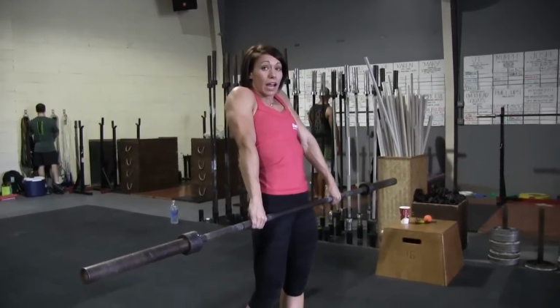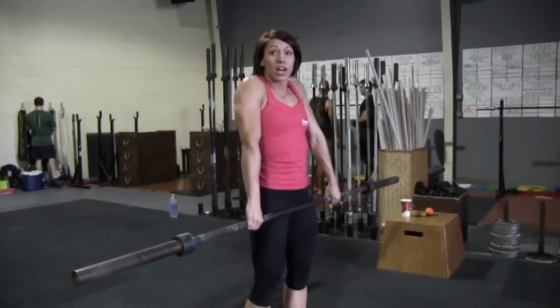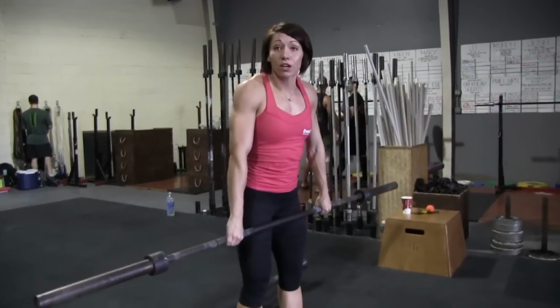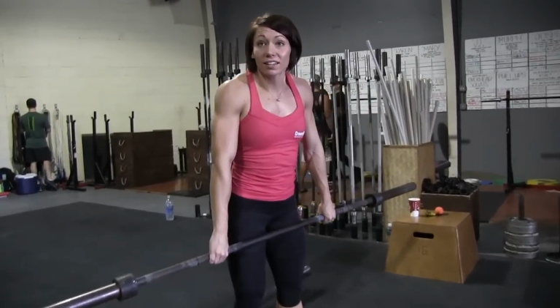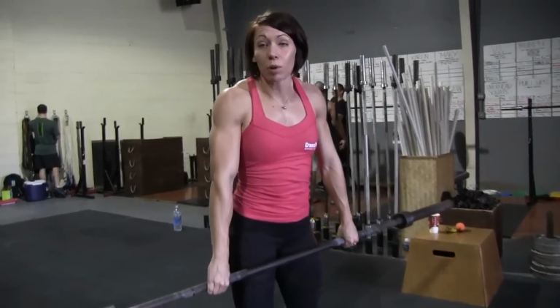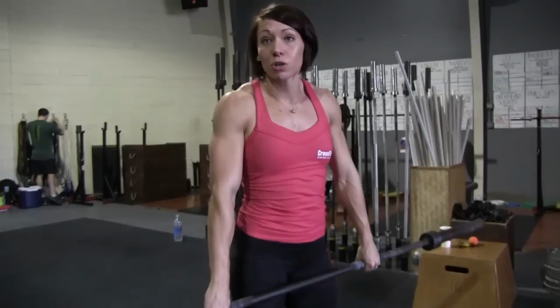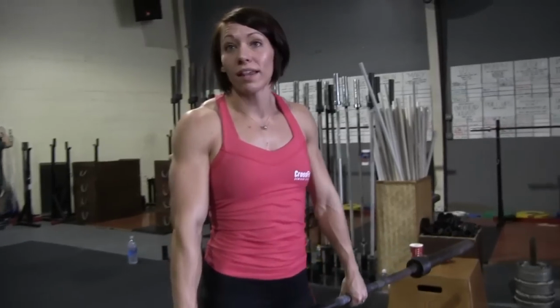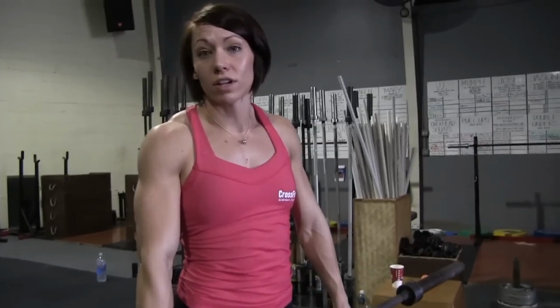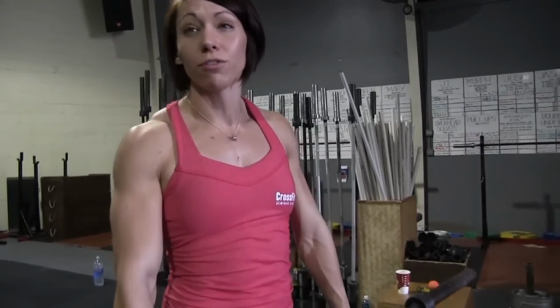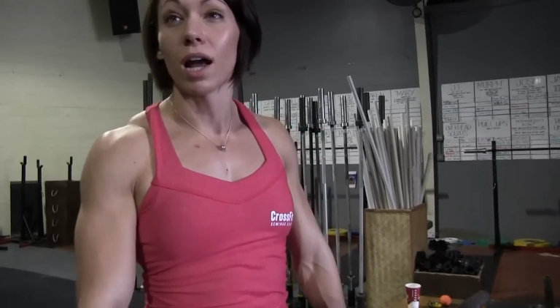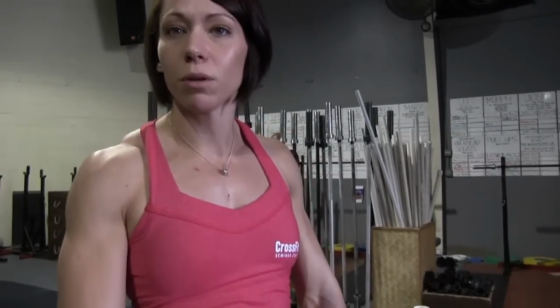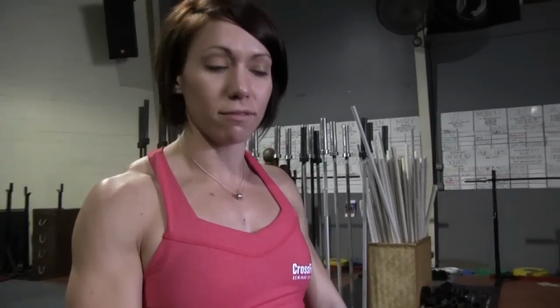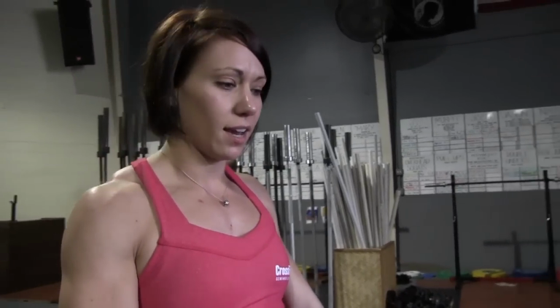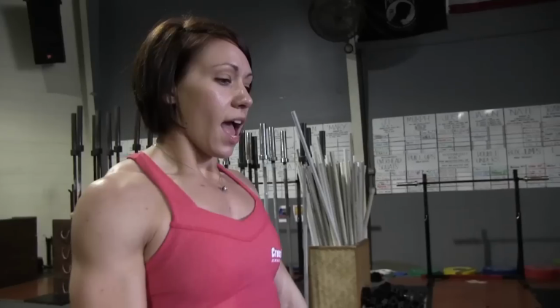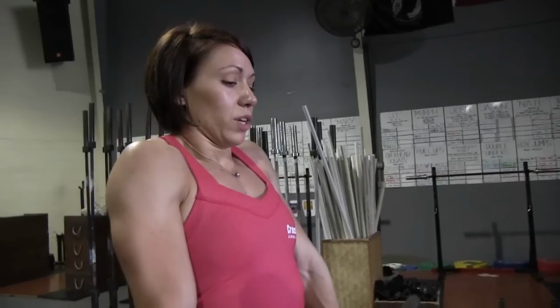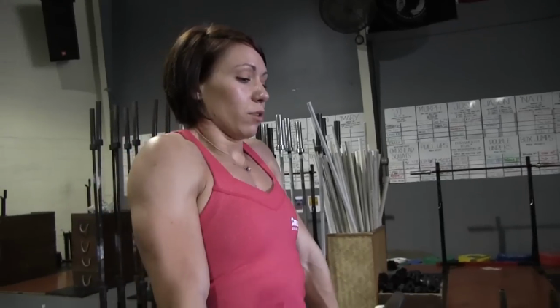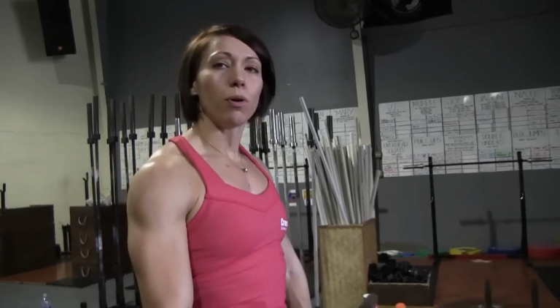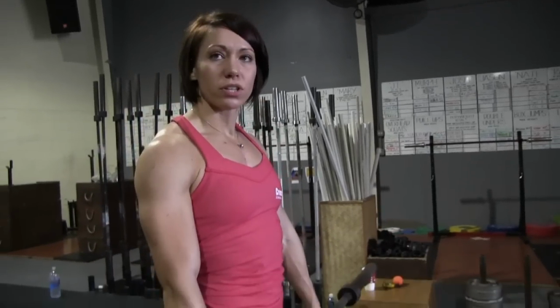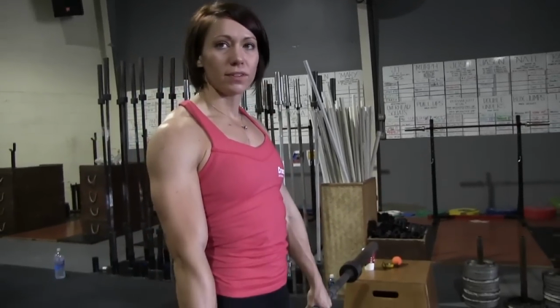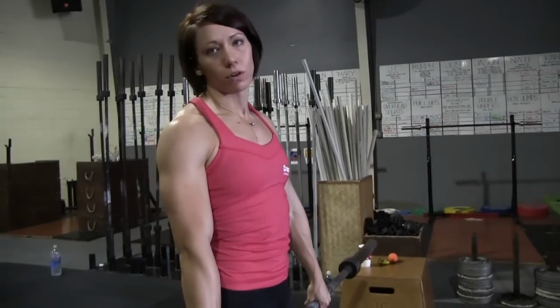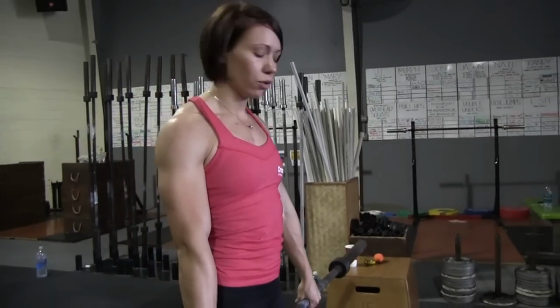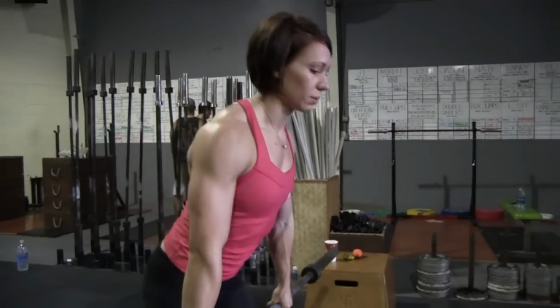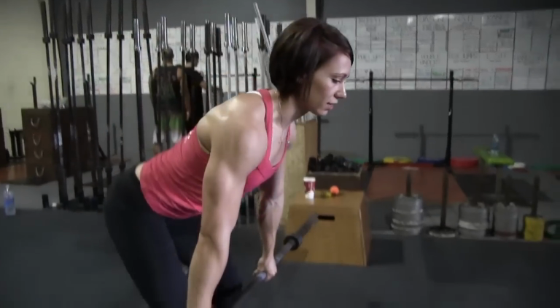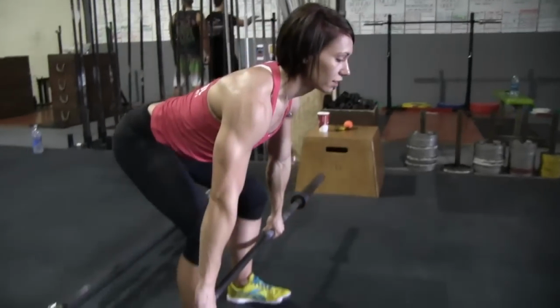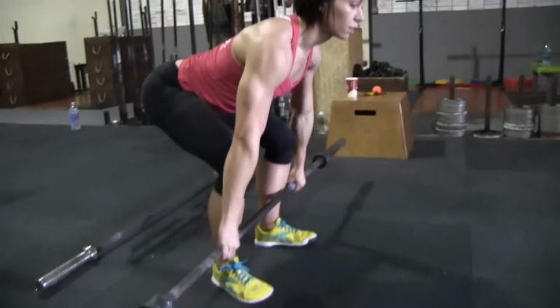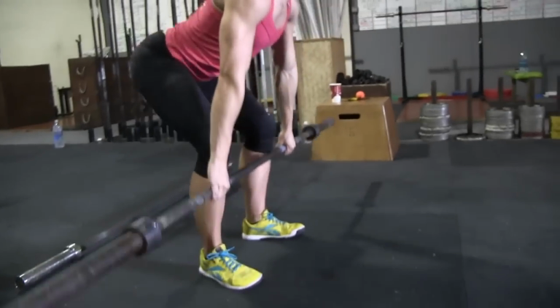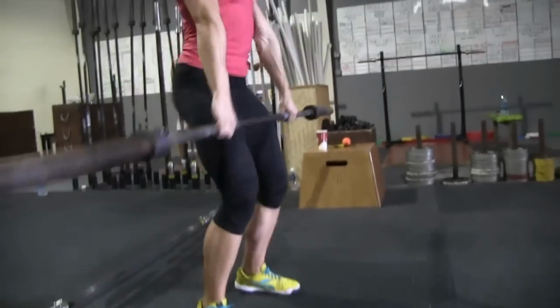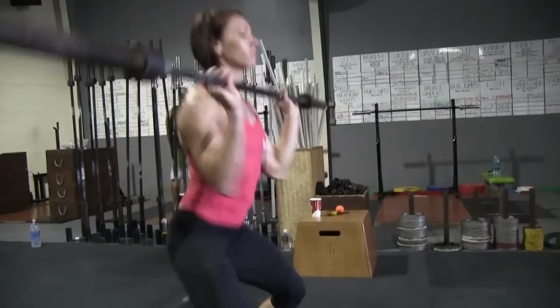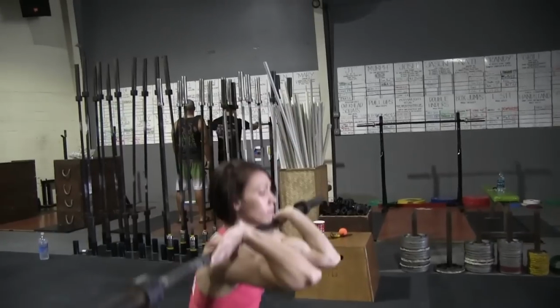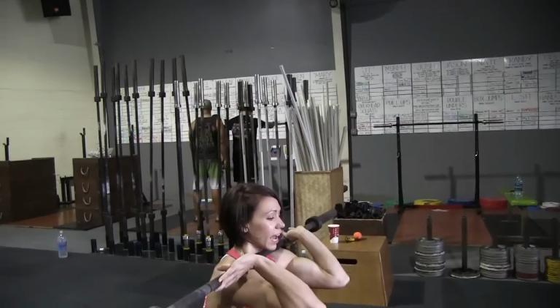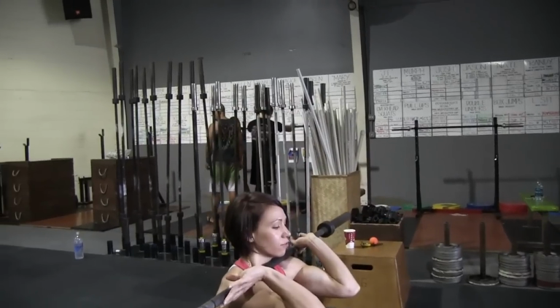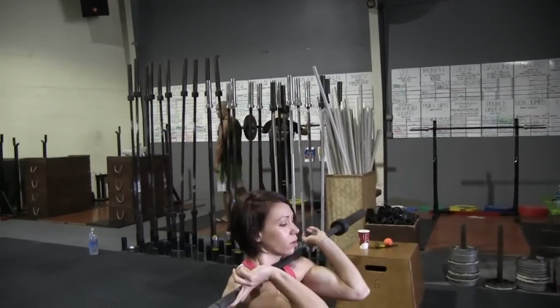Now if you've done that correctly, the bar should be weightless or even floating up a little bit, at which time you're going to pull yourself down. I'll do the whole thing at speed. Catch it in a front squat.